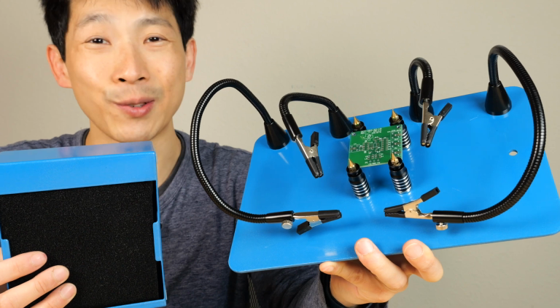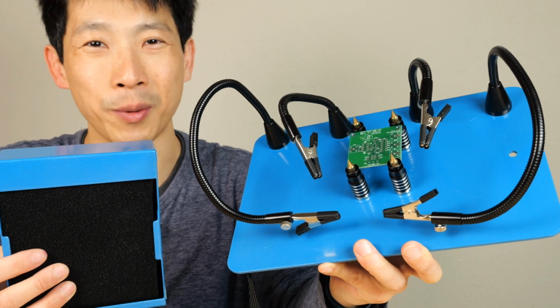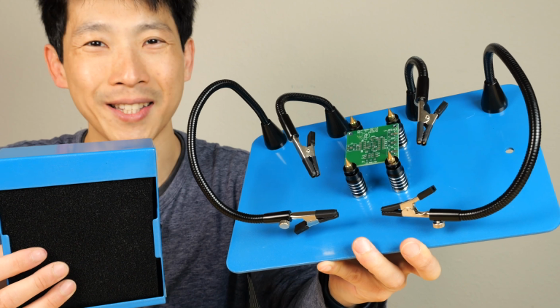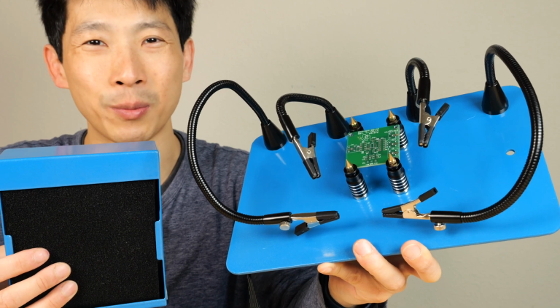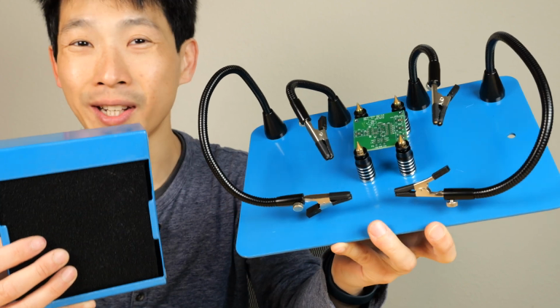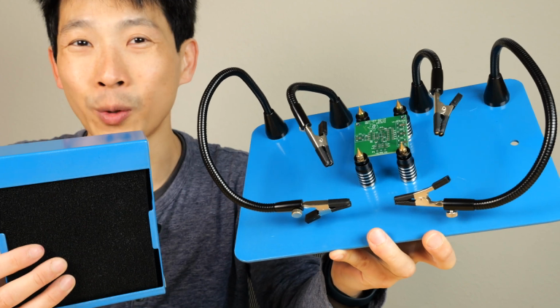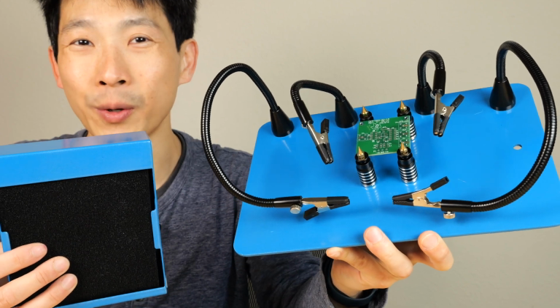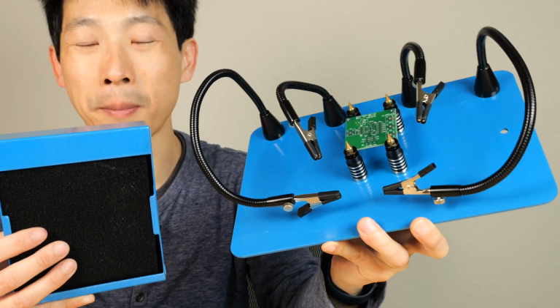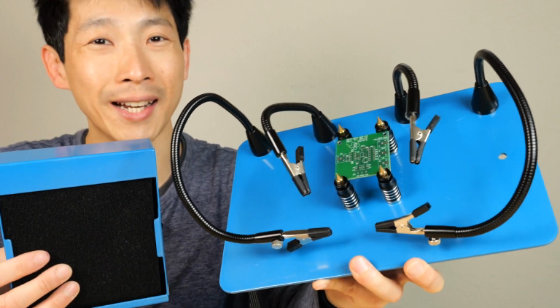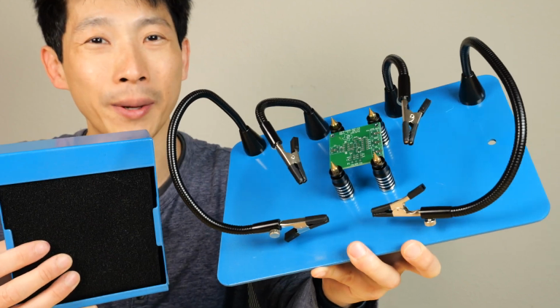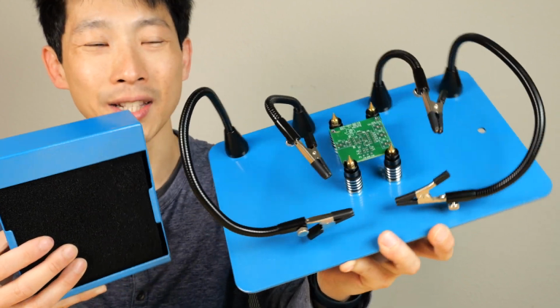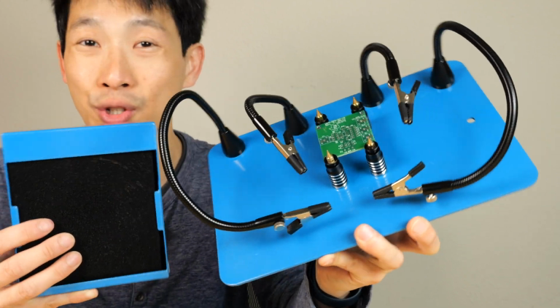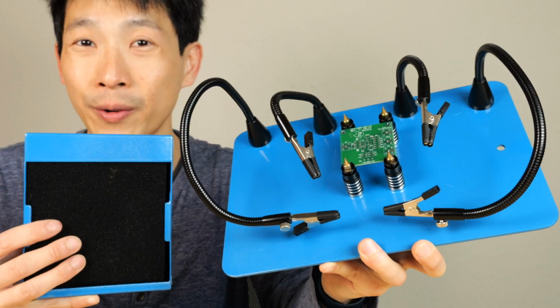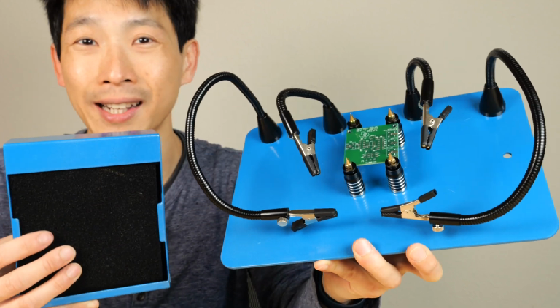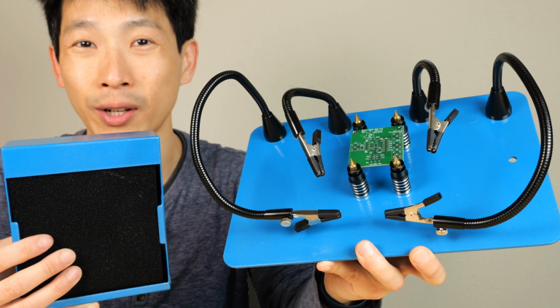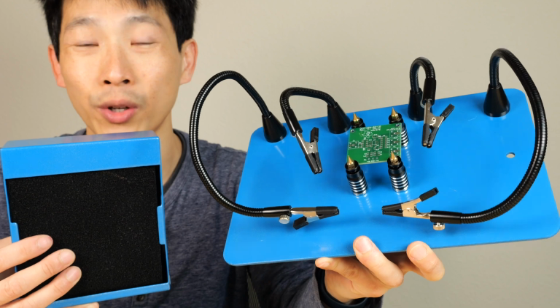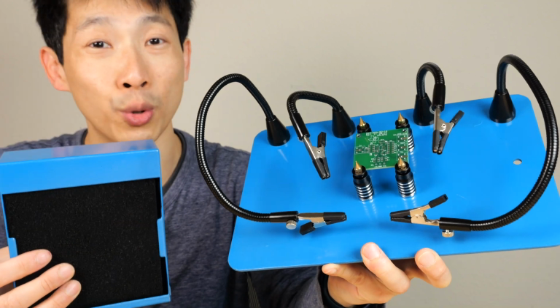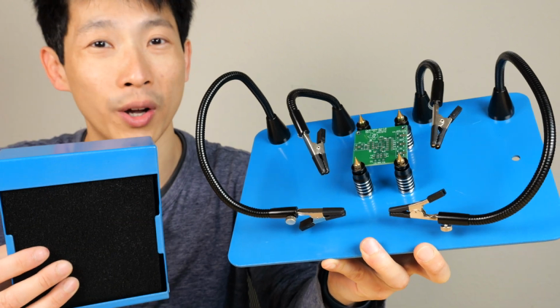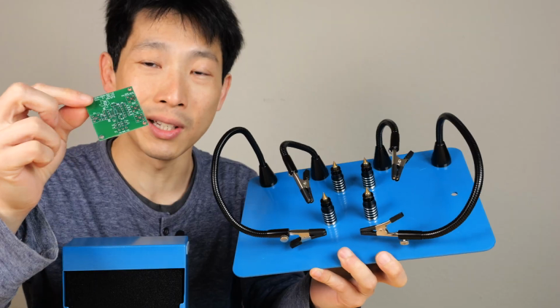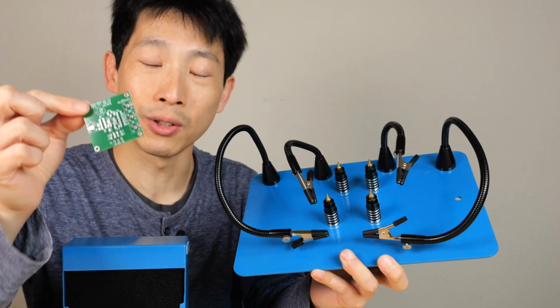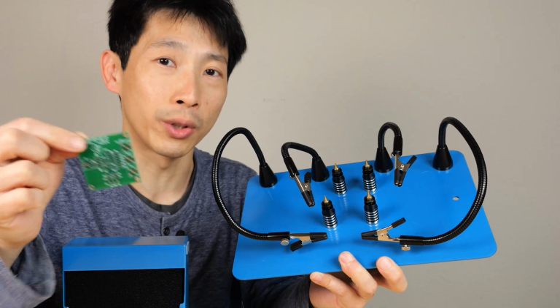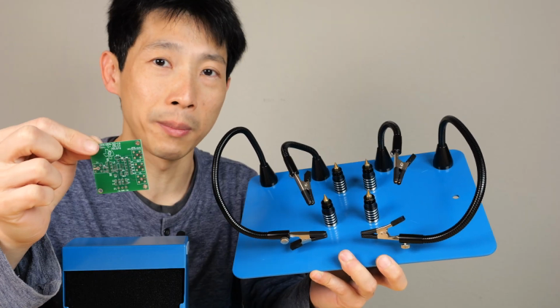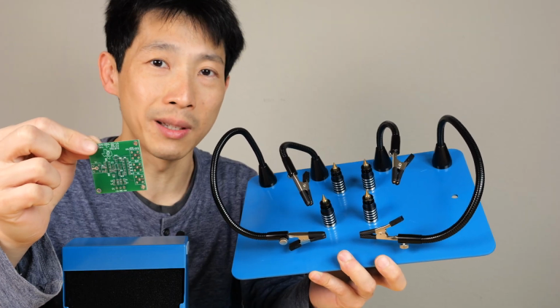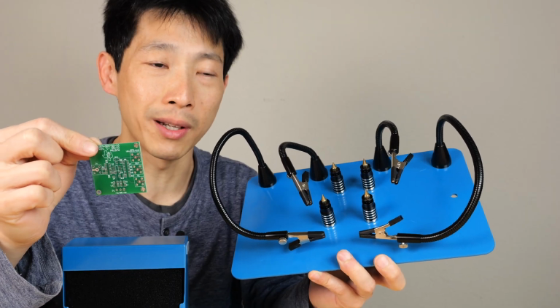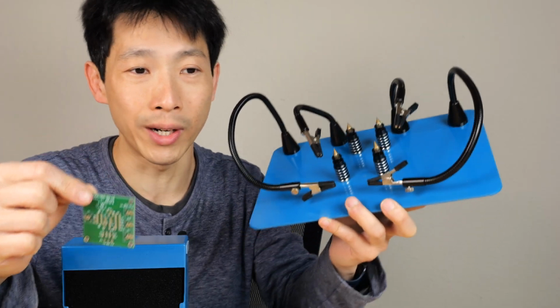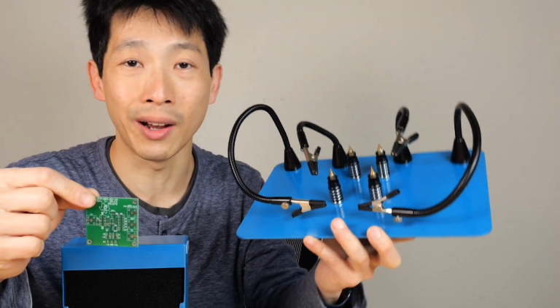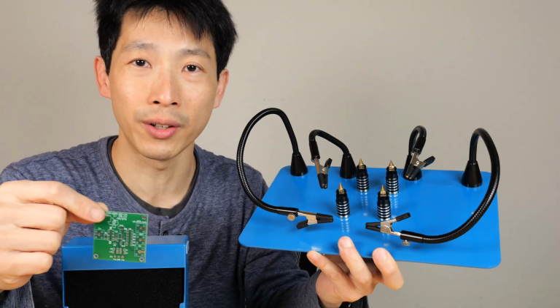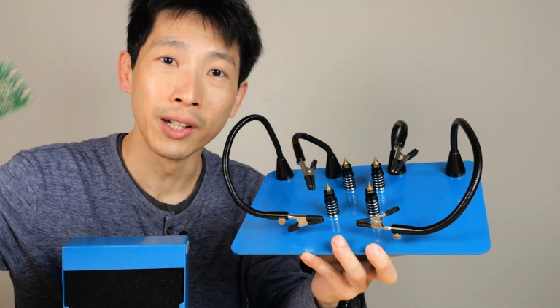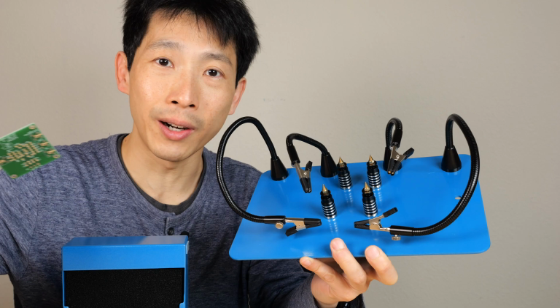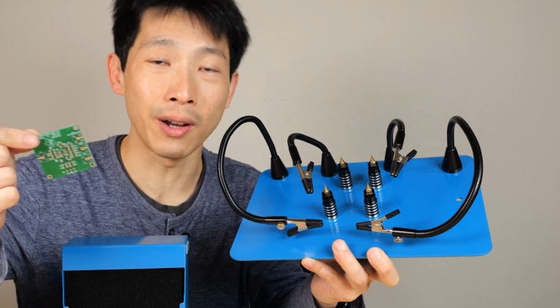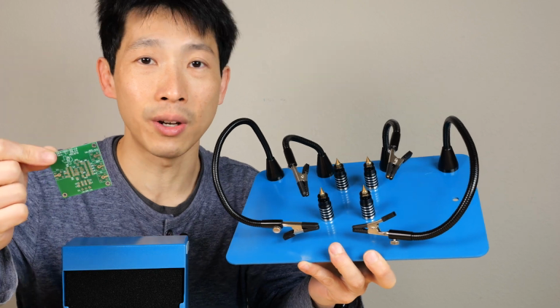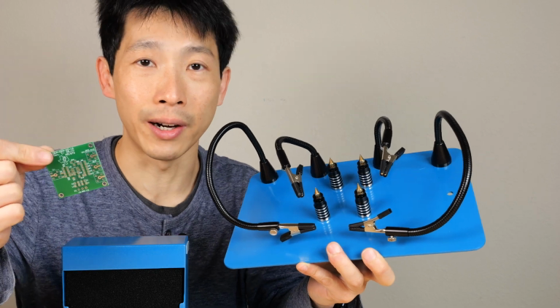How's it going everybody? This is Peter Bush. Today I'm going to review this magnetic helping hands for soldering and electronics work from Tool-R. You need something to hold on to the PCB because one hand you have solder, the other hand you have the soldering iron.